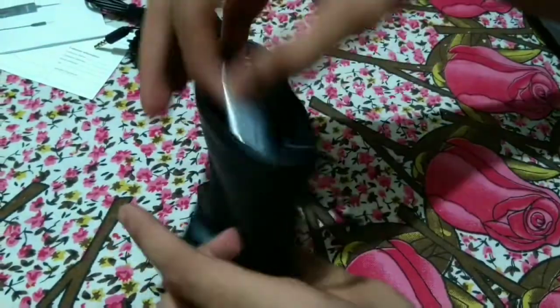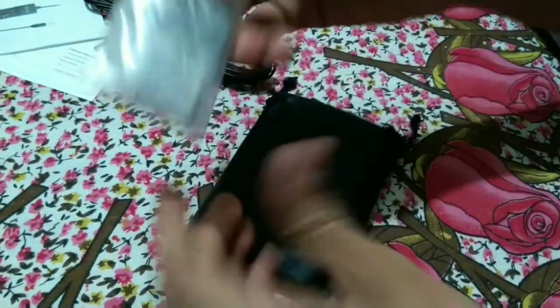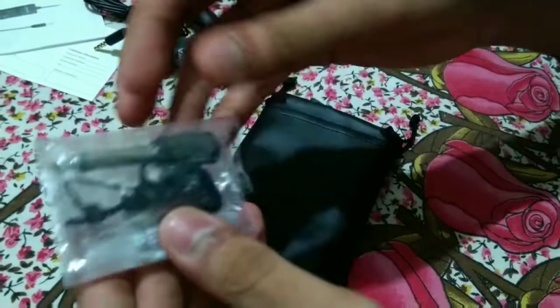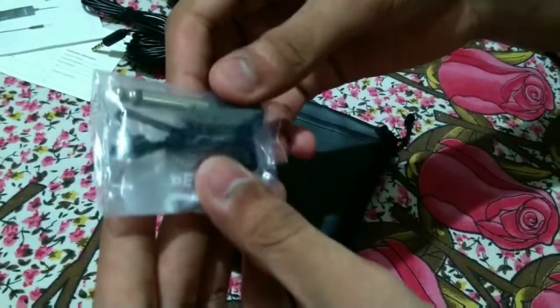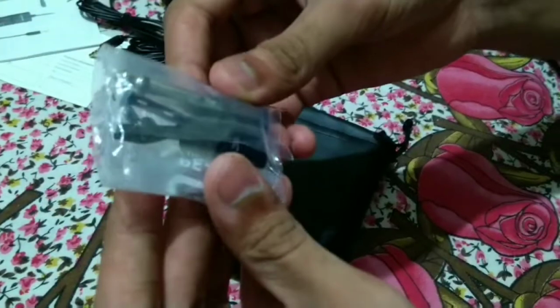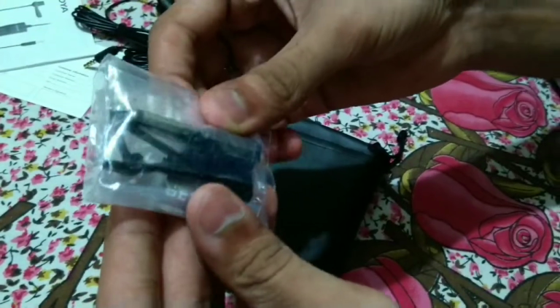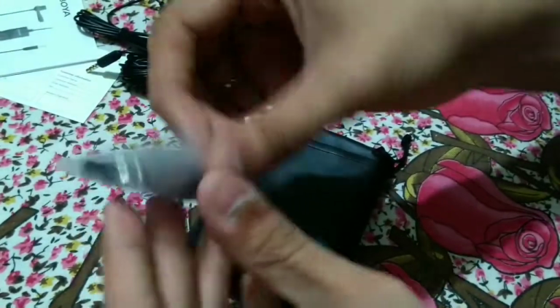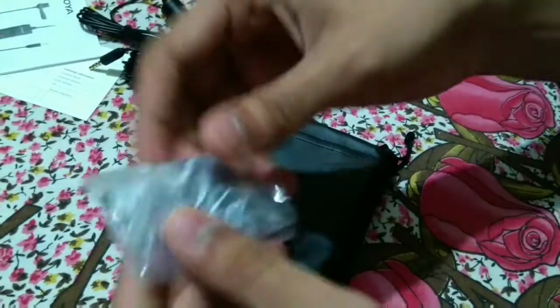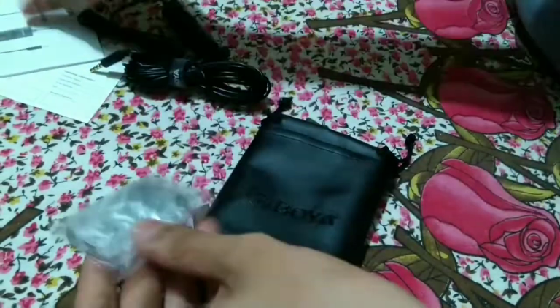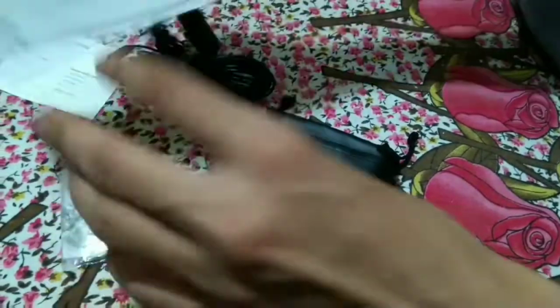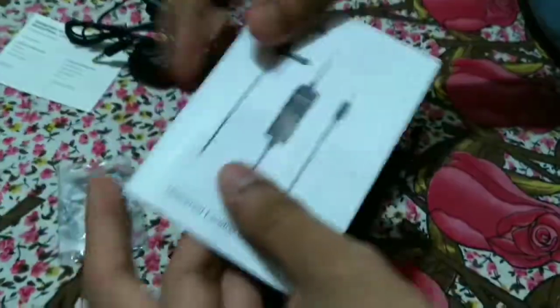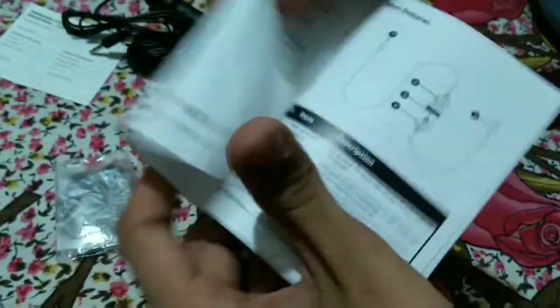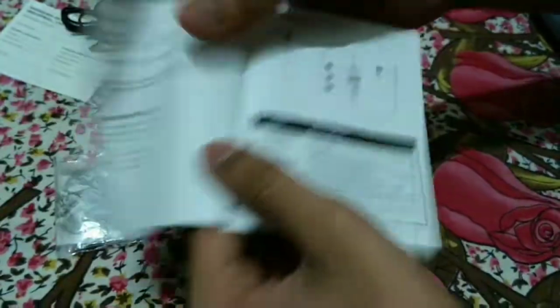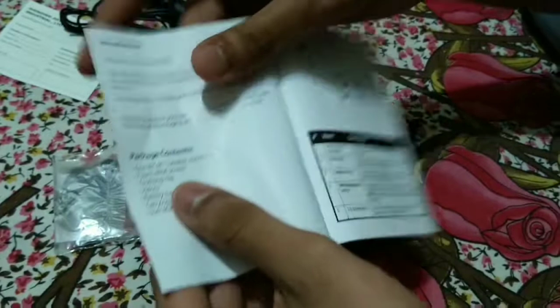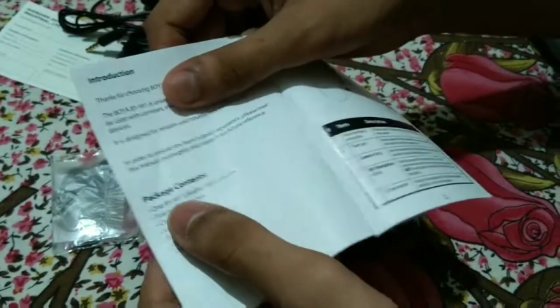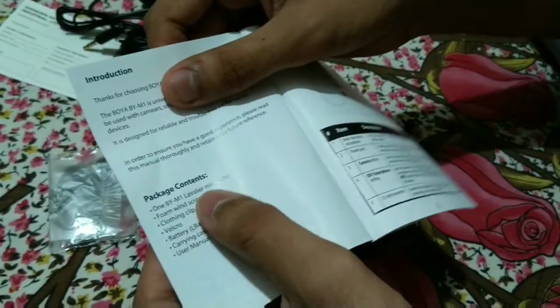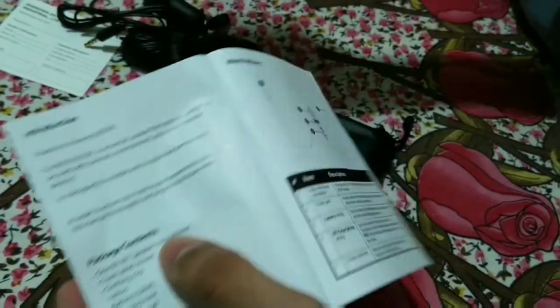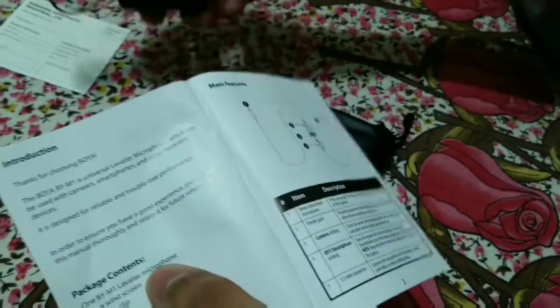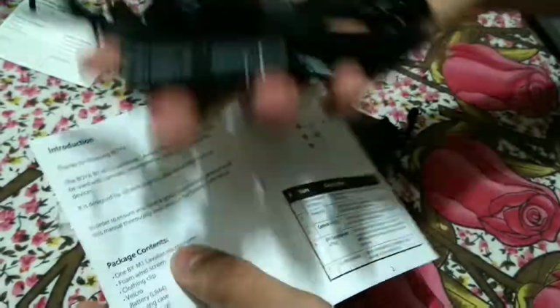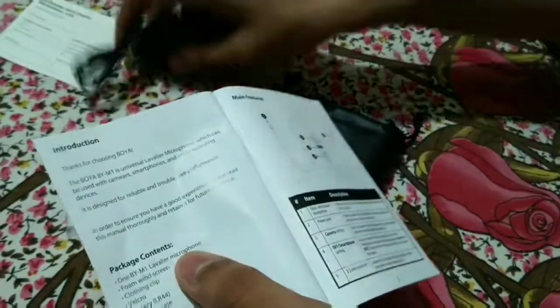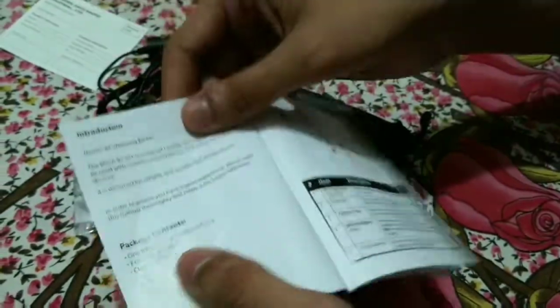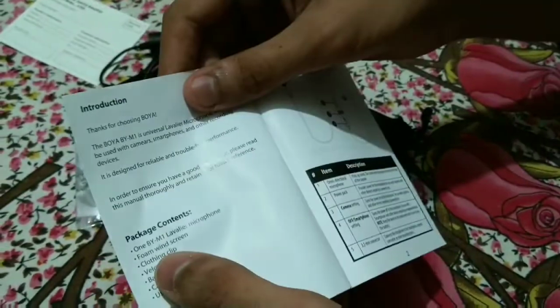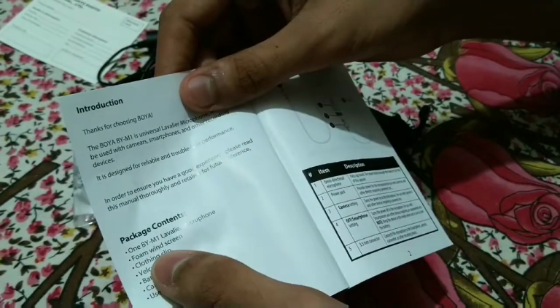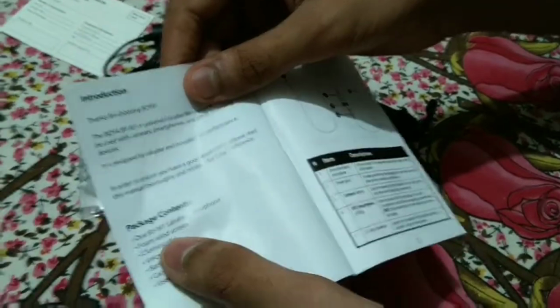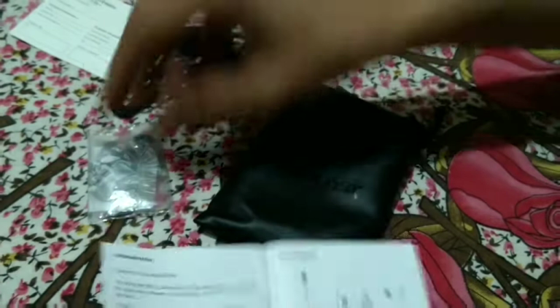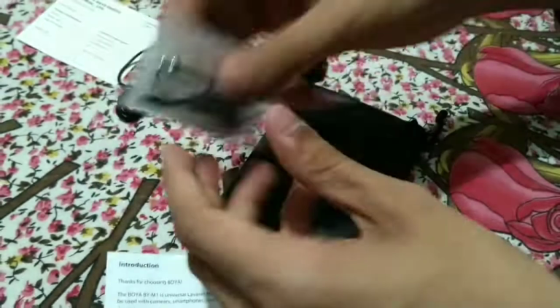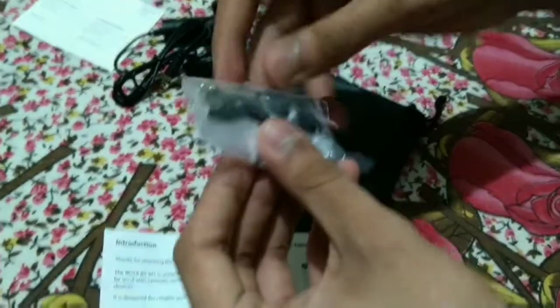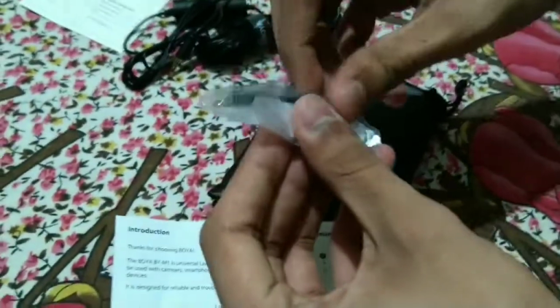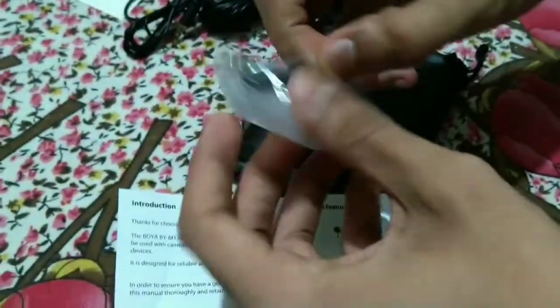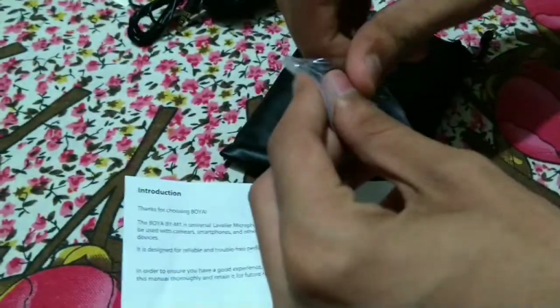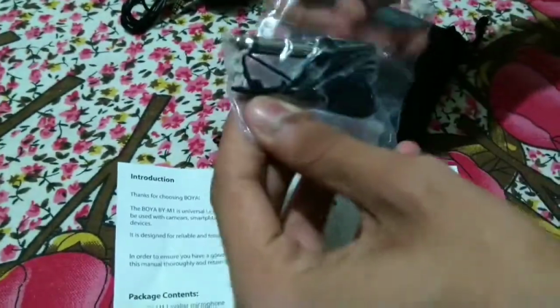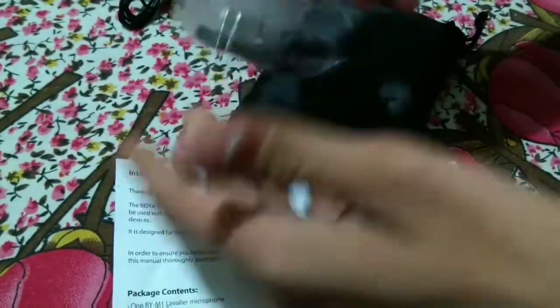The second thing is all these items here. The user manual is included. So the first thing is the microphone. The second thing is the foam windscreen. This is a correlative performance card.